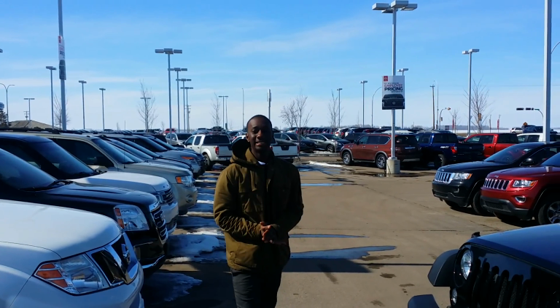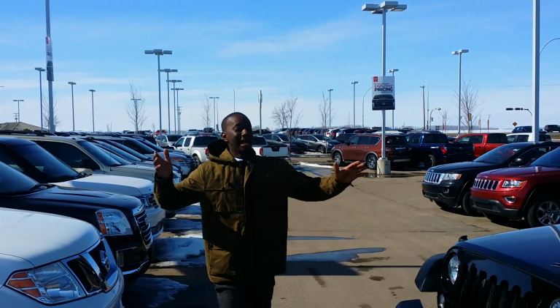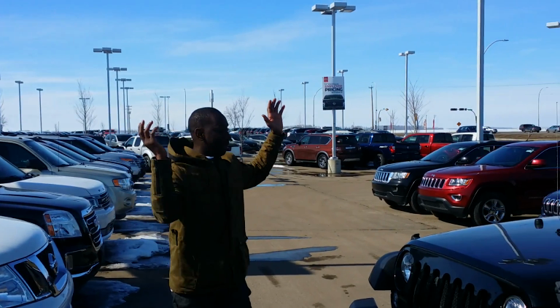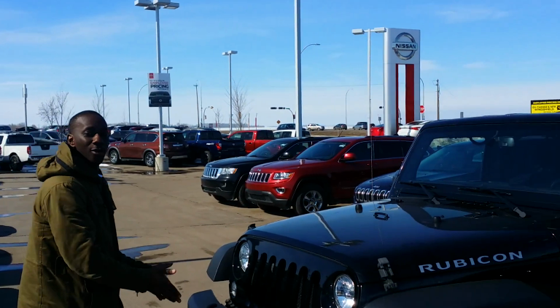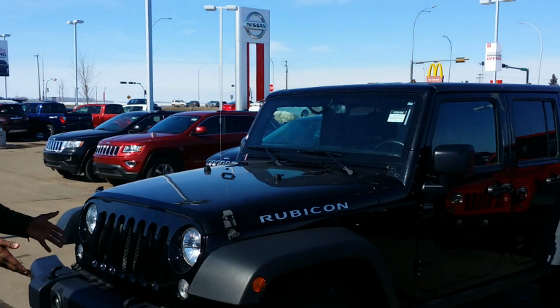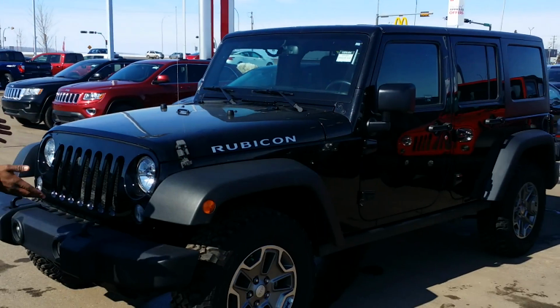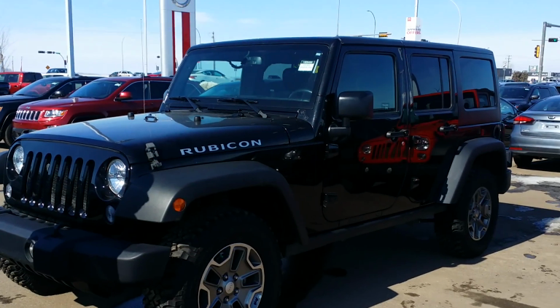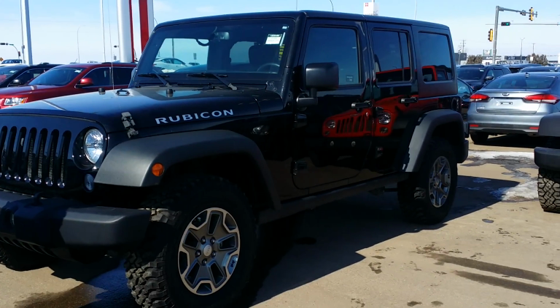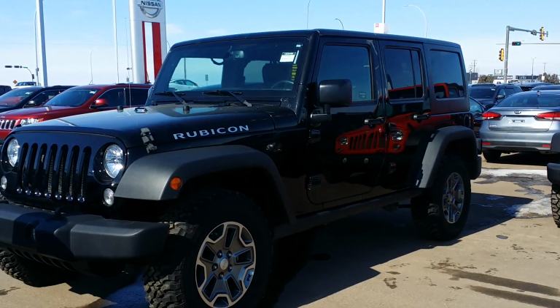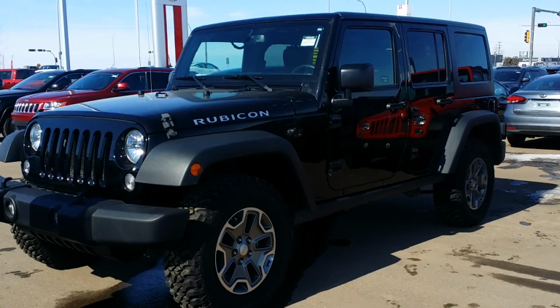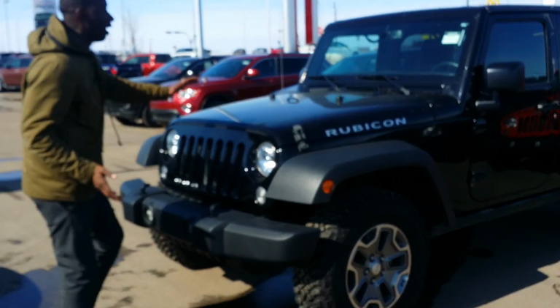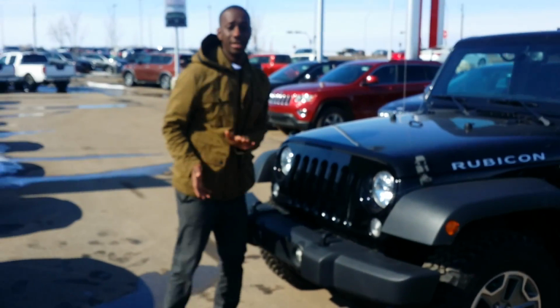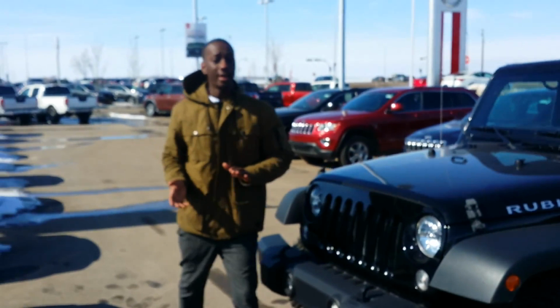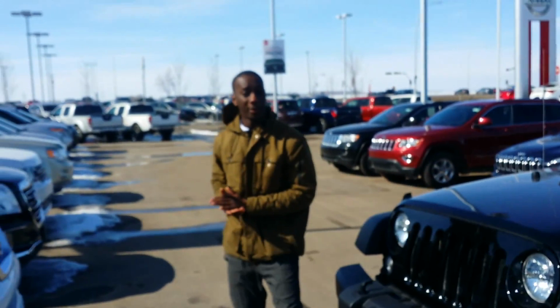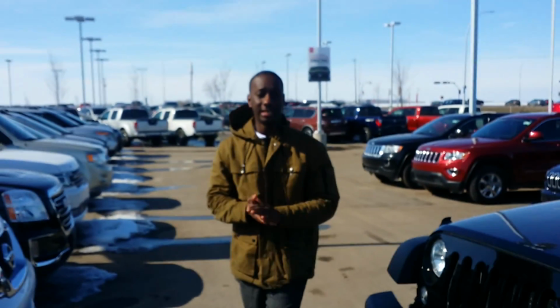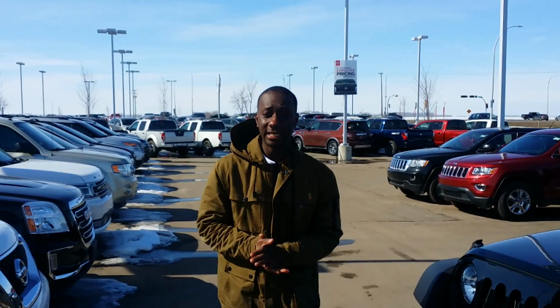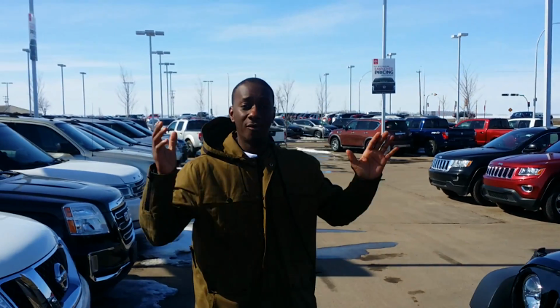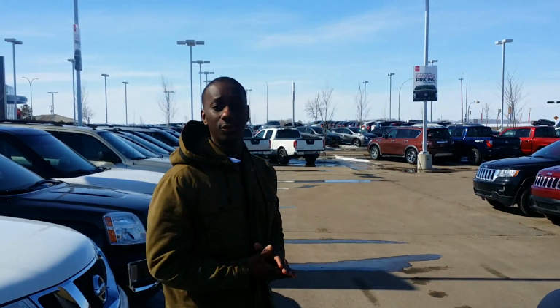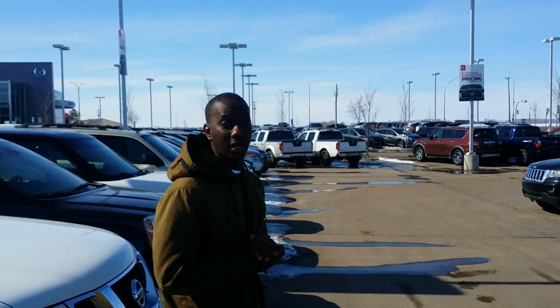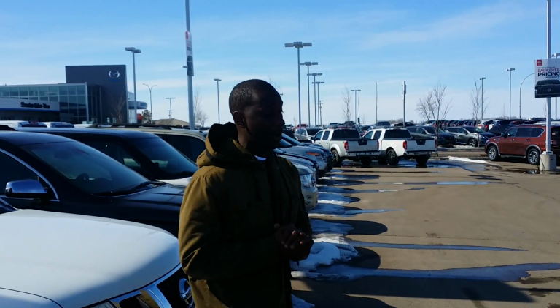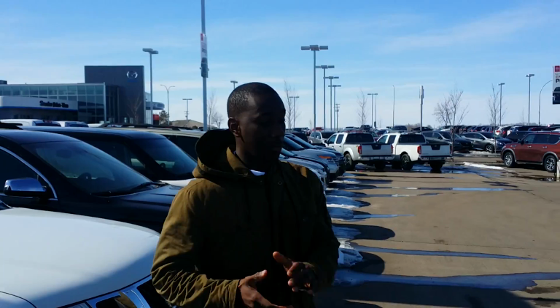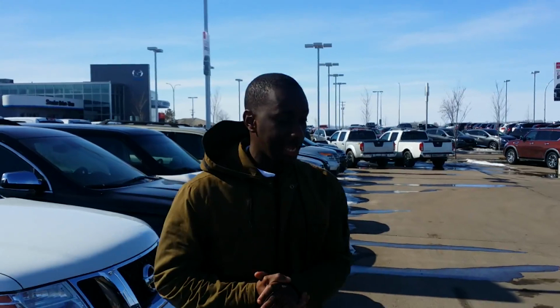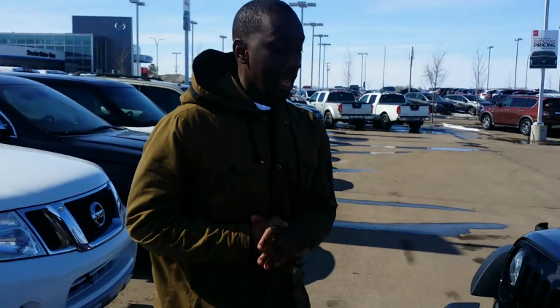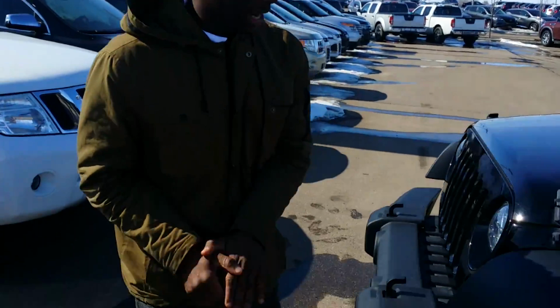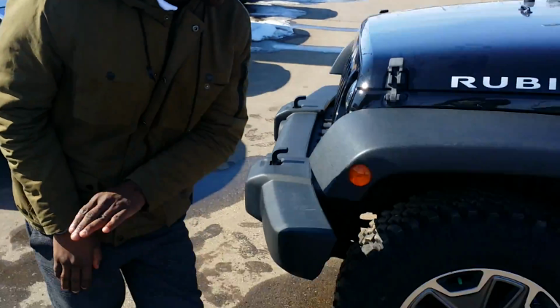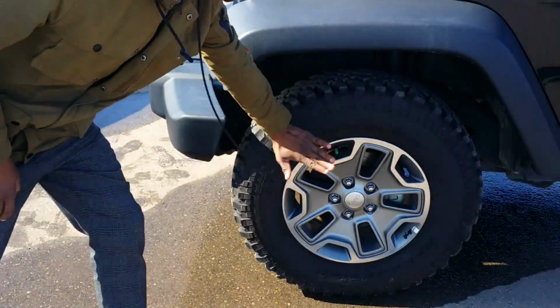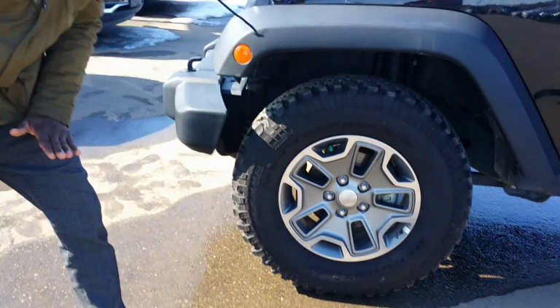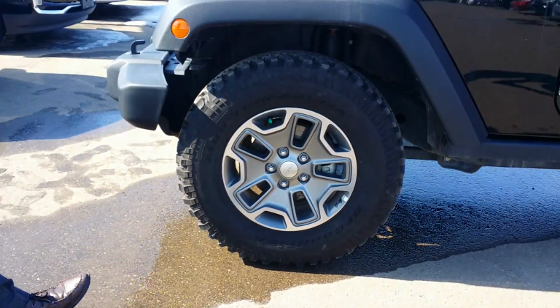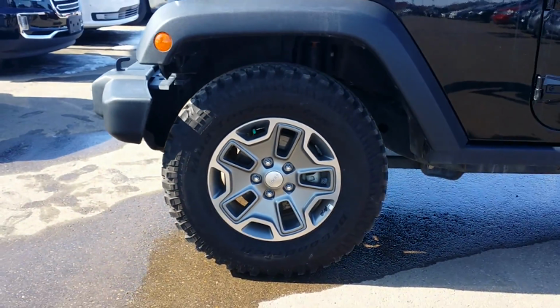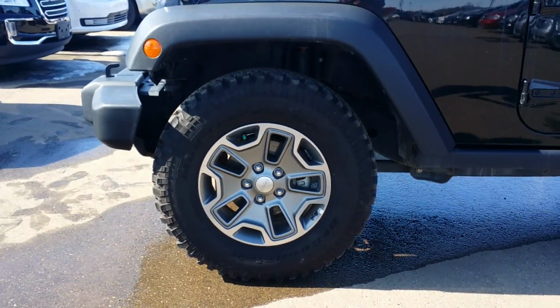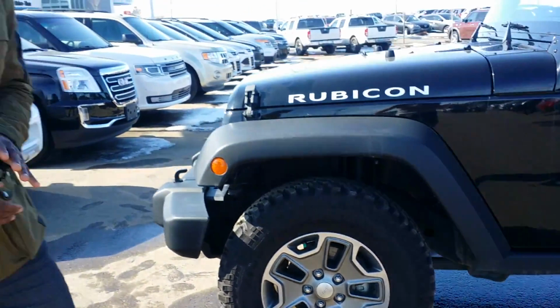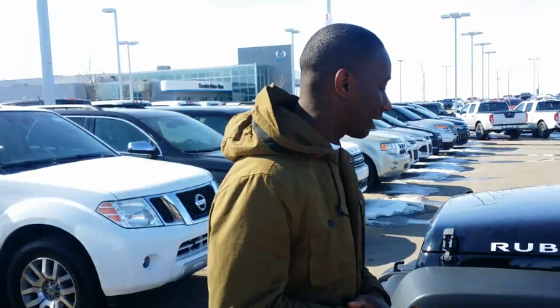Hey Jesse, I got this bad boy Rubicon right here. This thing is in awesome condition. Underneath the hood you got your 3.6 liter V6 providing you with tons of power. Coming to the side Jesse, I got those mud terrain tires — them tires are huge, good for road trips and something like that.